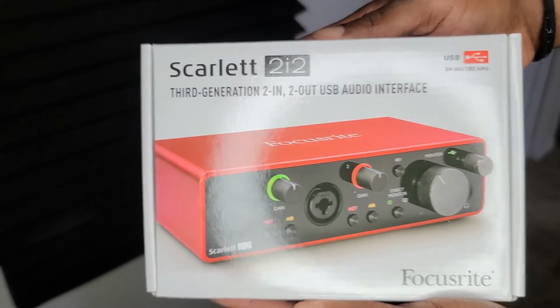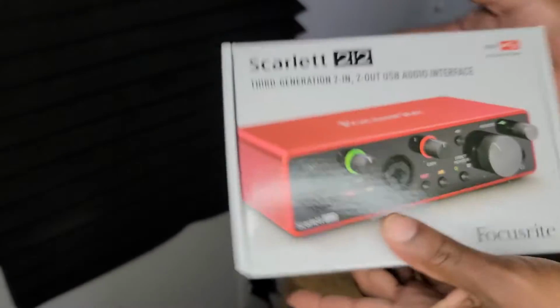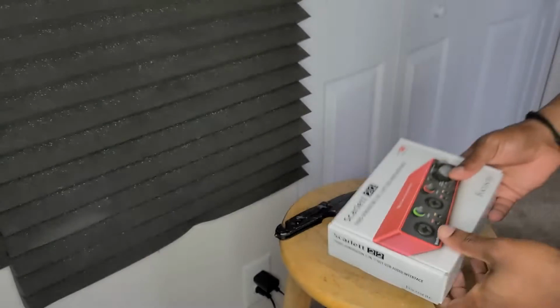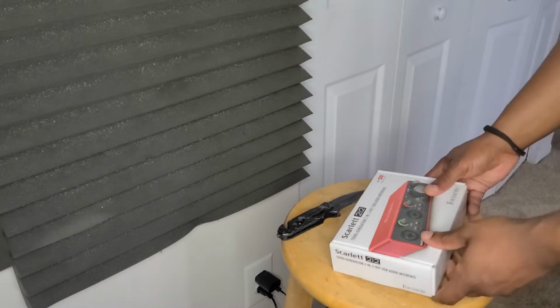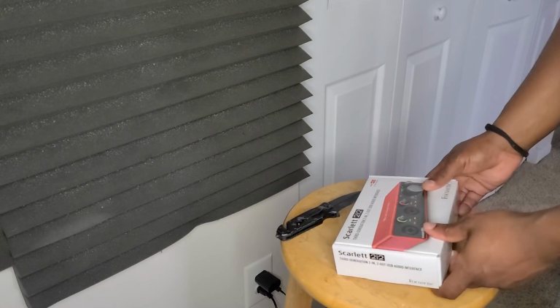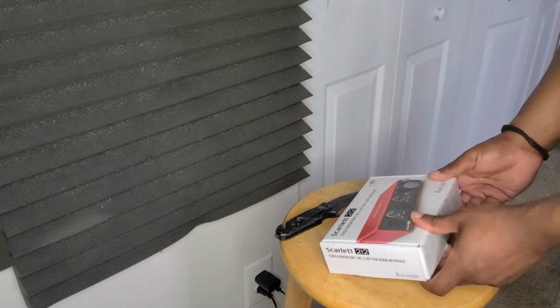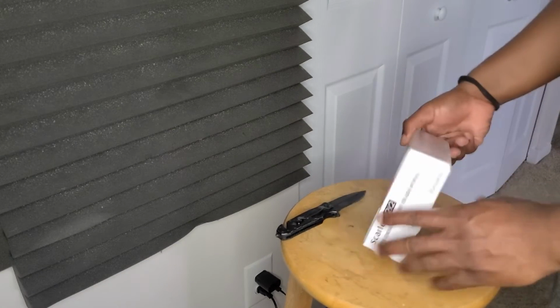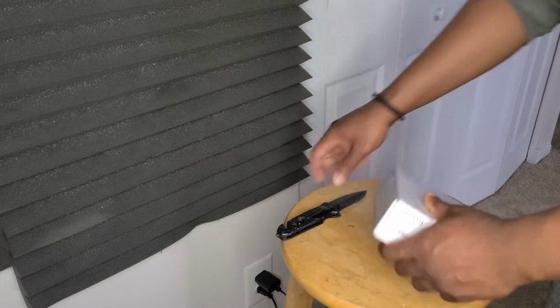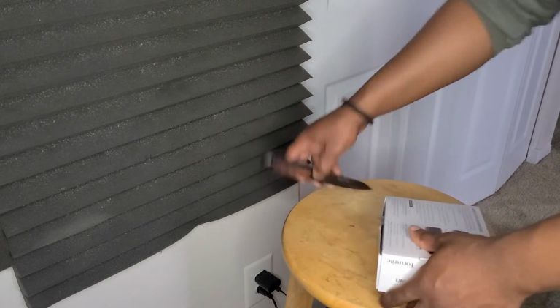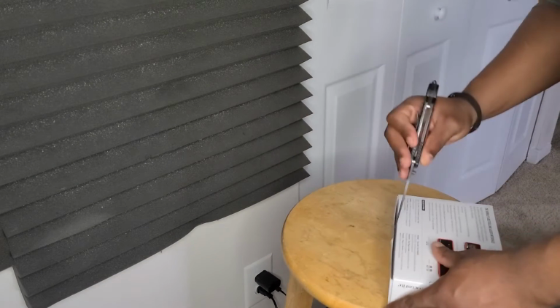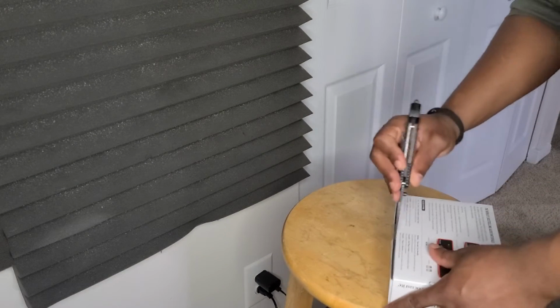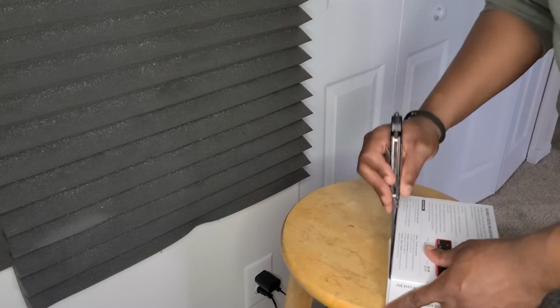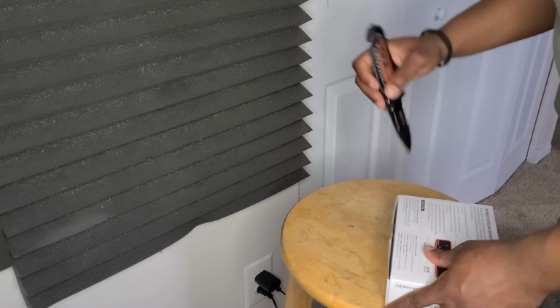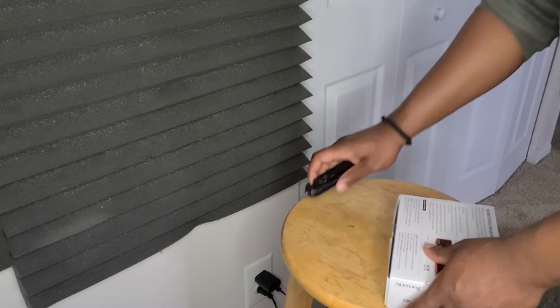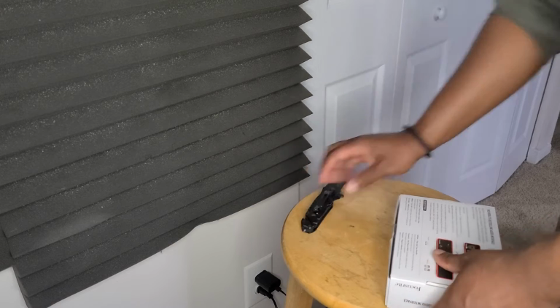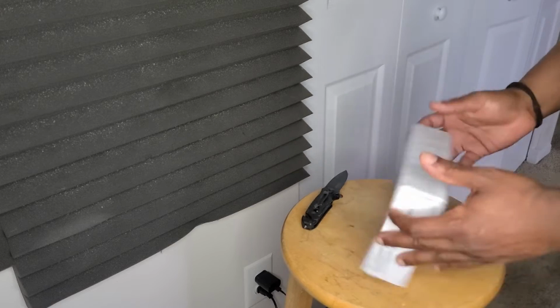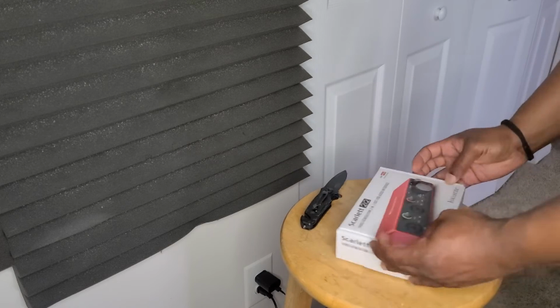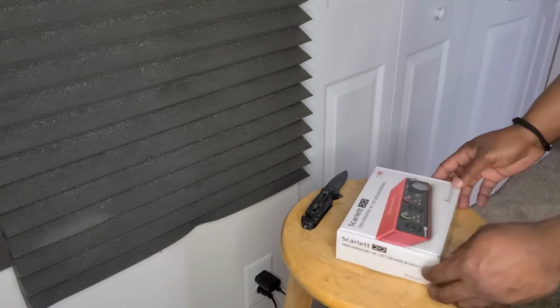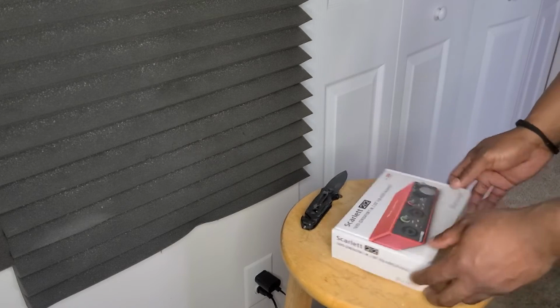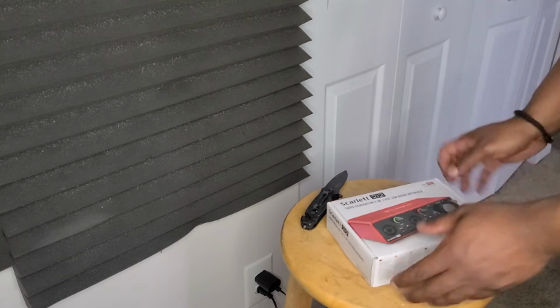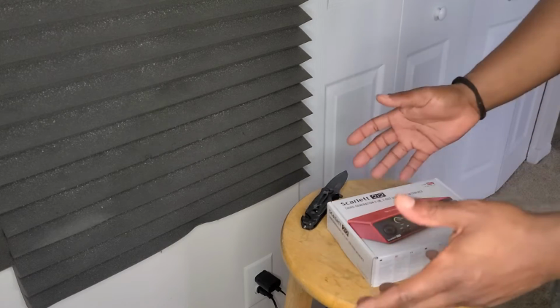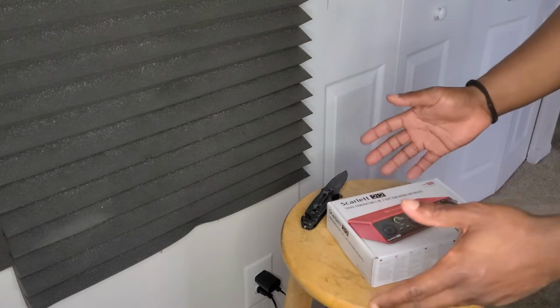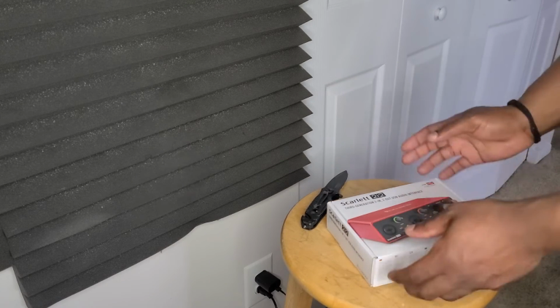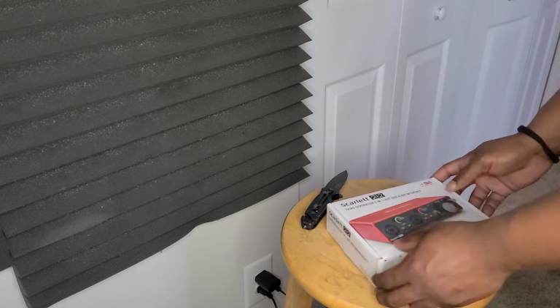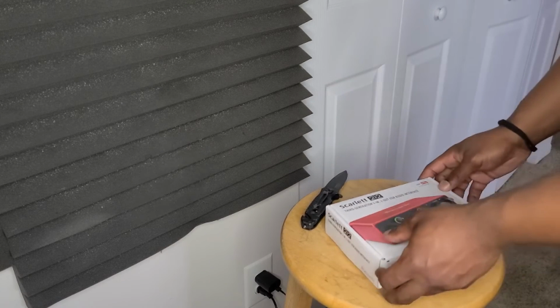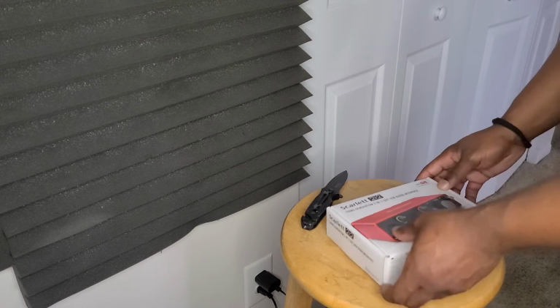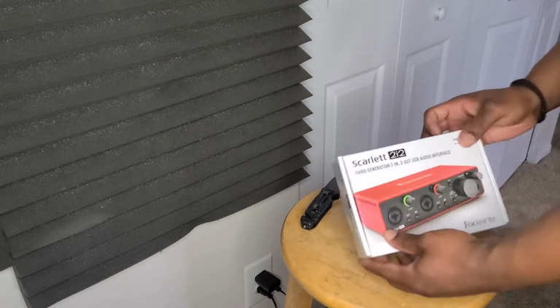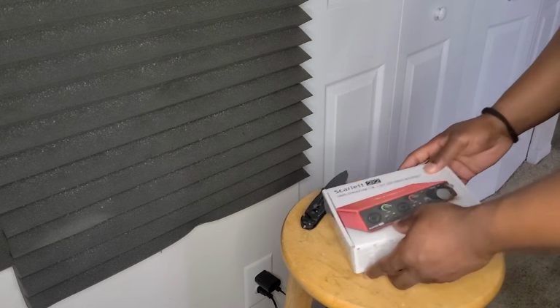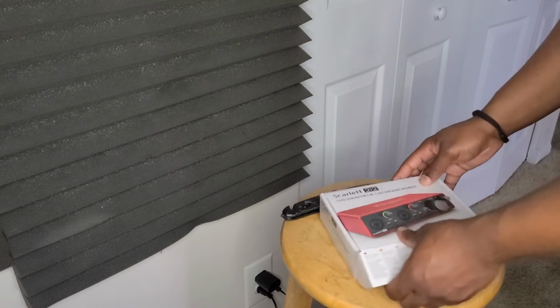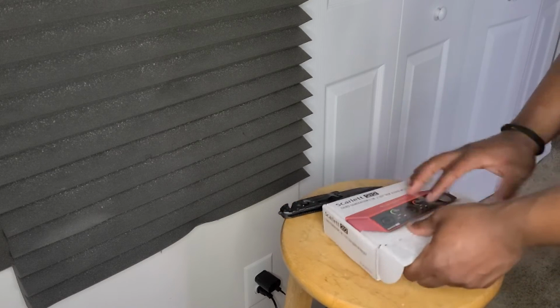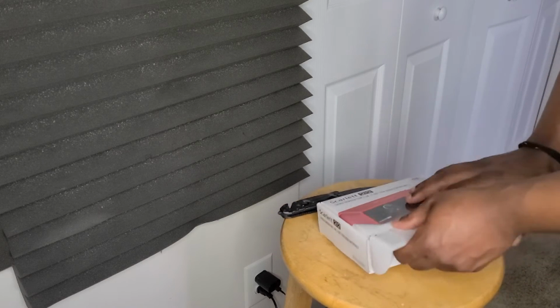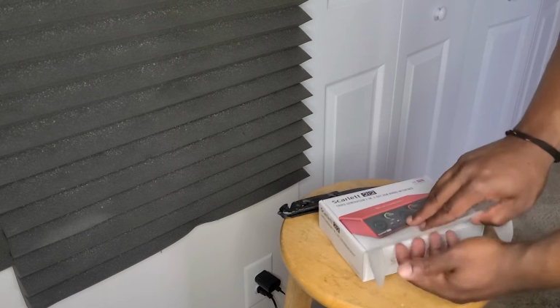This is actually my first time ever using a Focusrite. Again, this is just a quick unbox — I'm not going to show you anything performance-wise, just for anybody curious to see what it comes with.